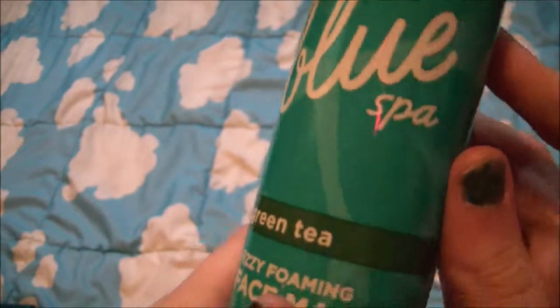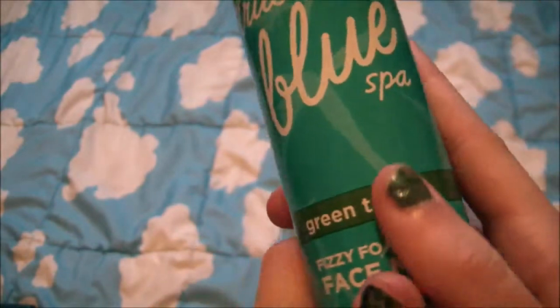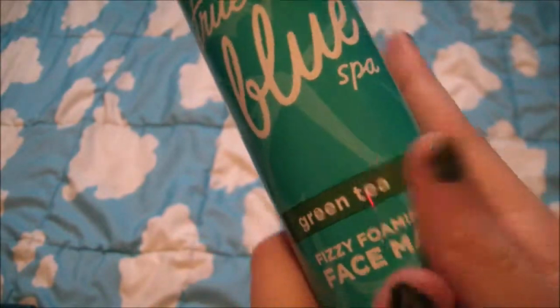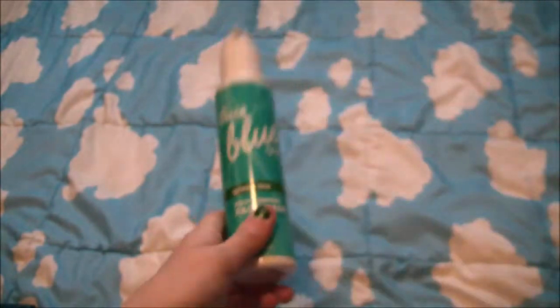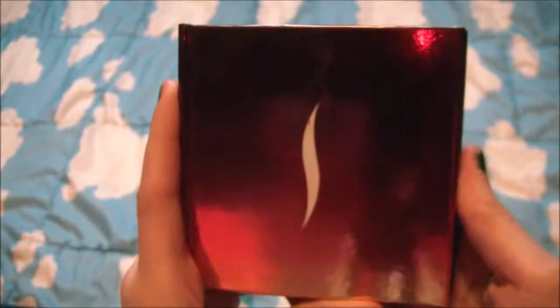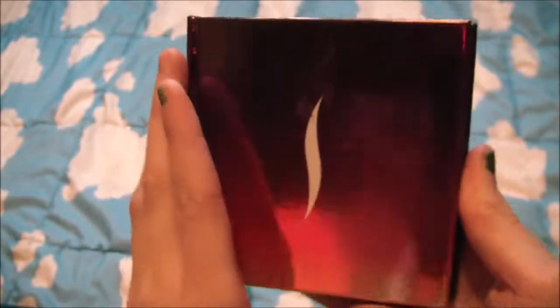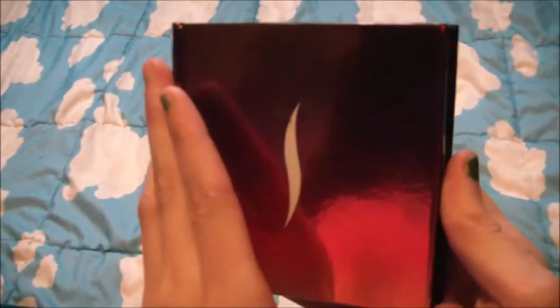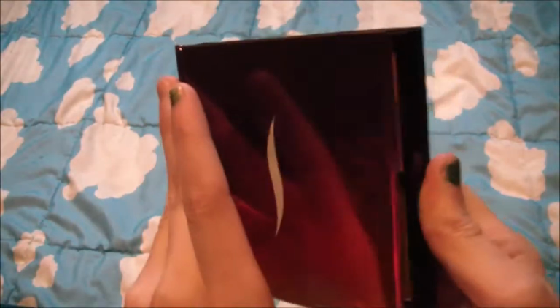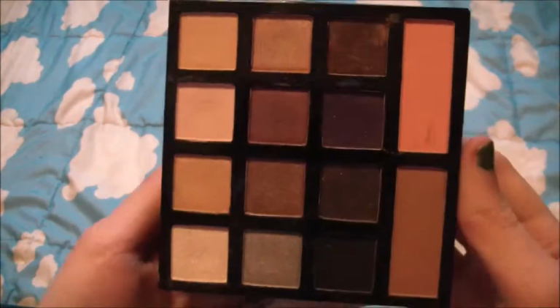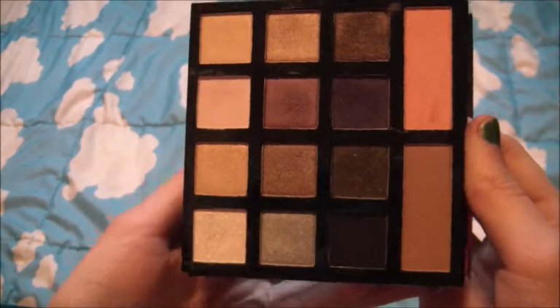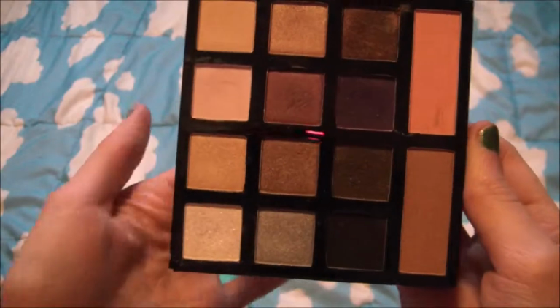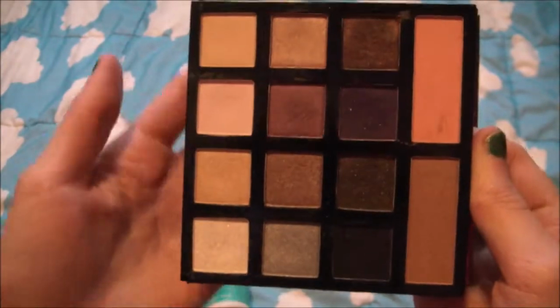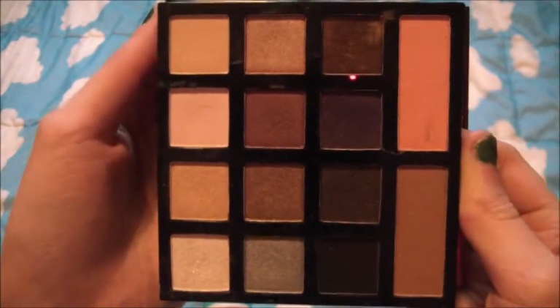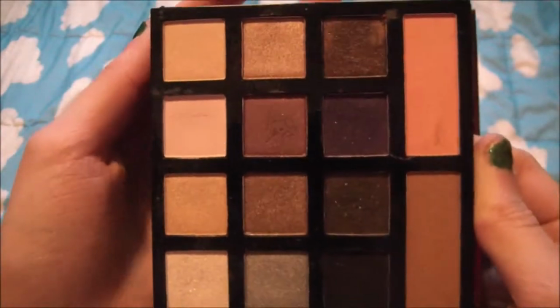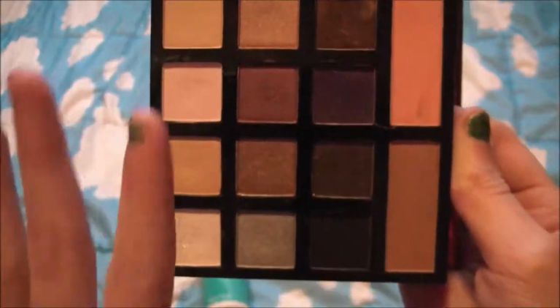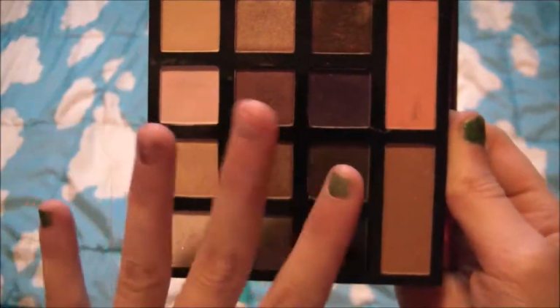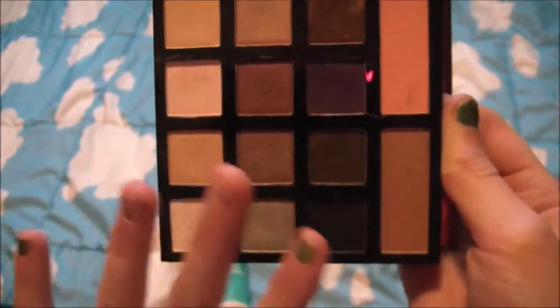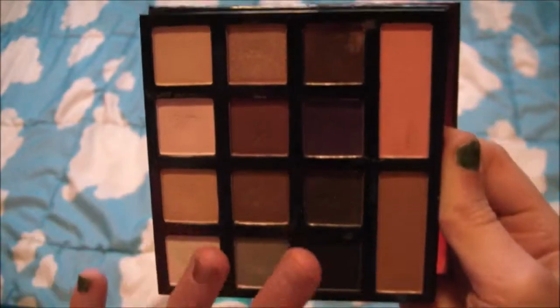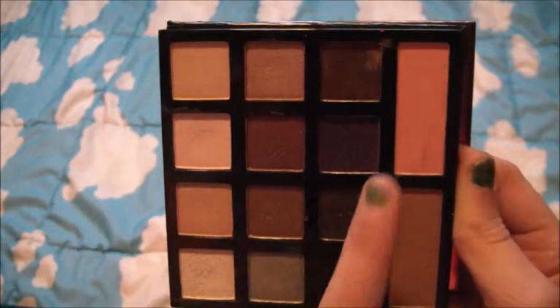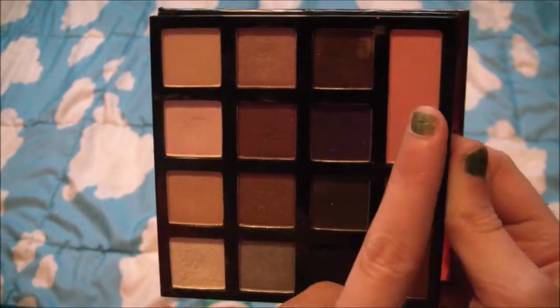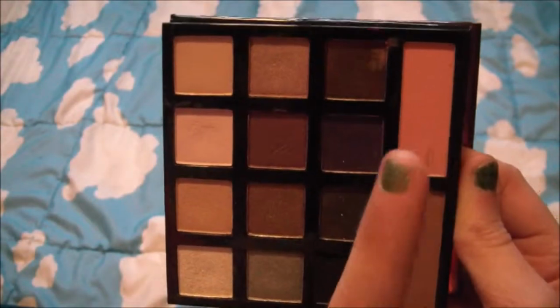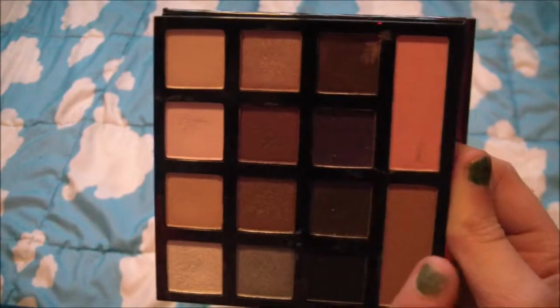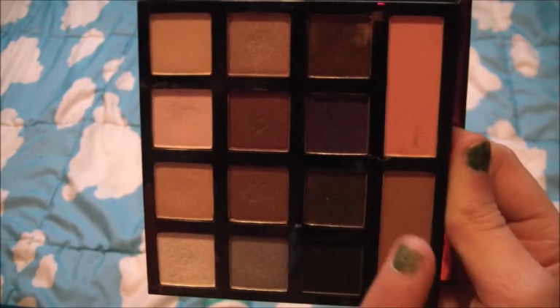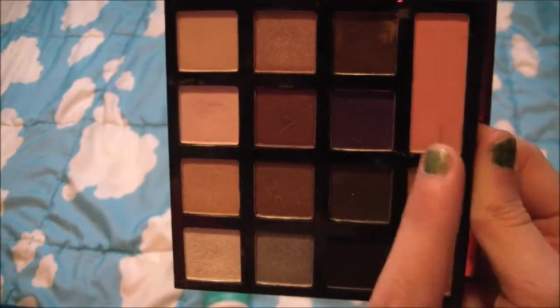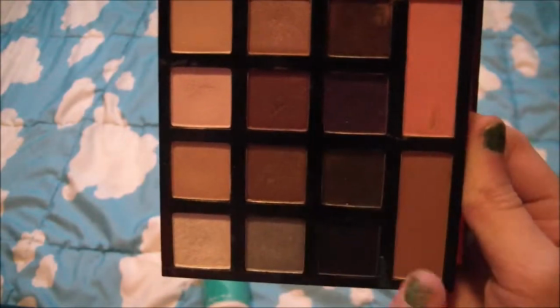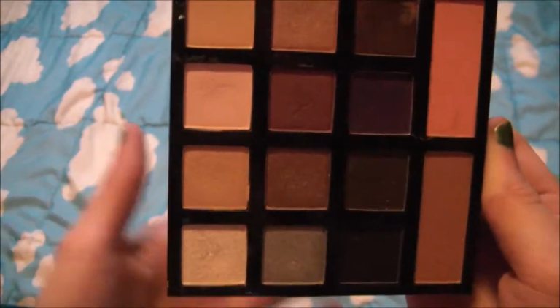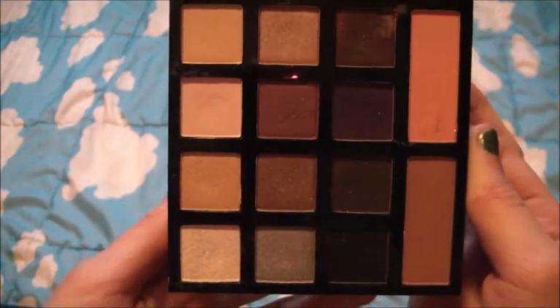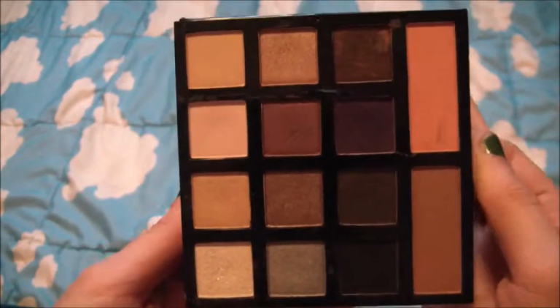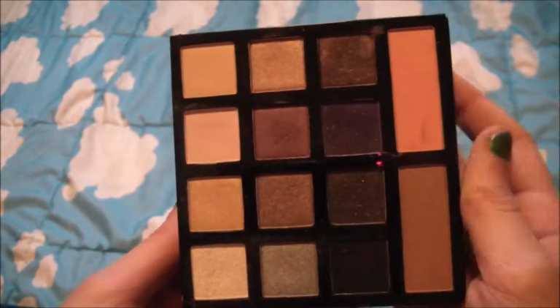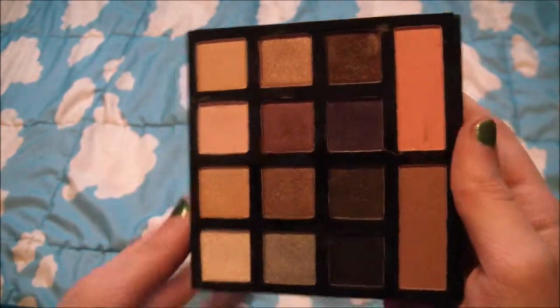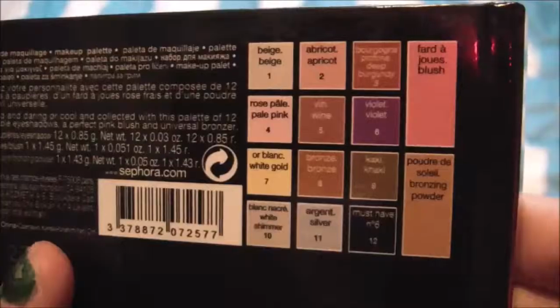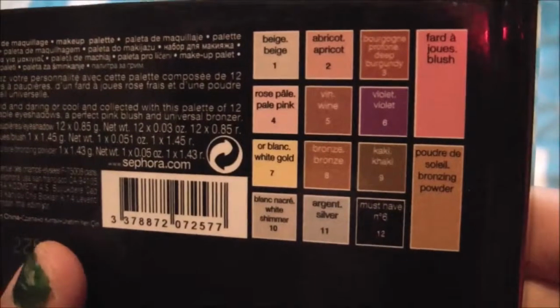My next favorite is this Sephora palette. There's a mirror on this side so I don't want to blind you. They have all these nice neutral colors and a blush and a bronzer. This palette is very nice and on the back it just has all the names of the colors in the palette.